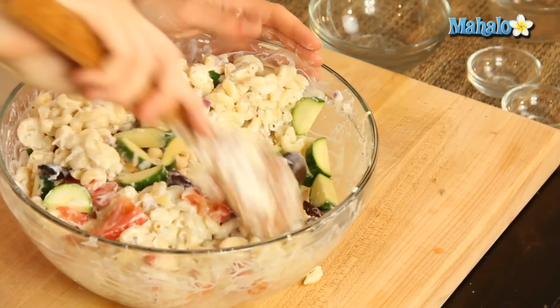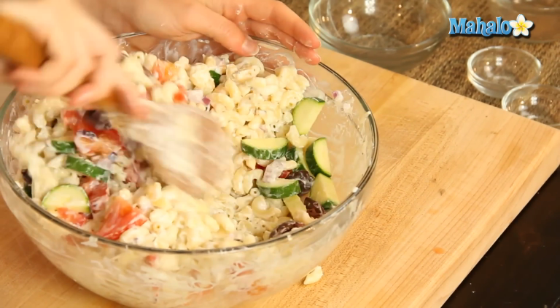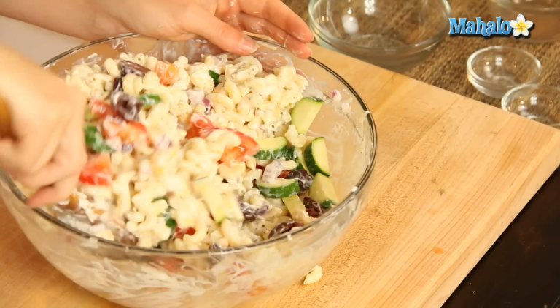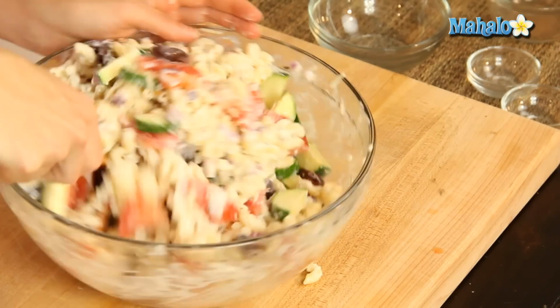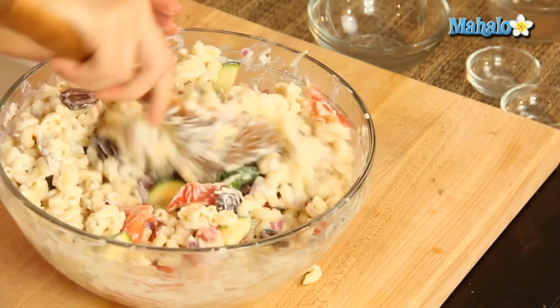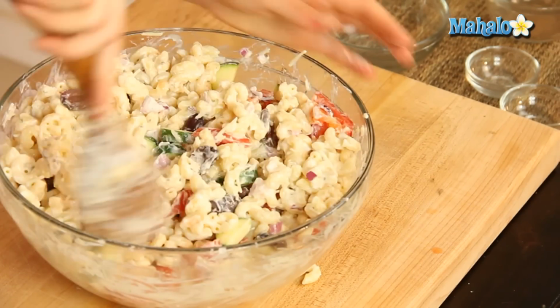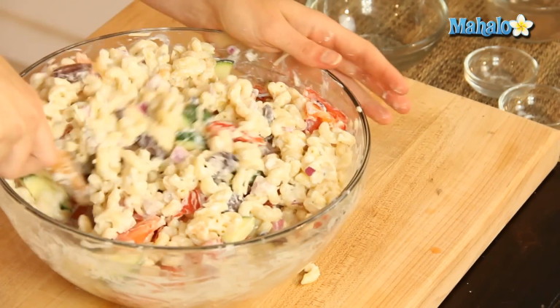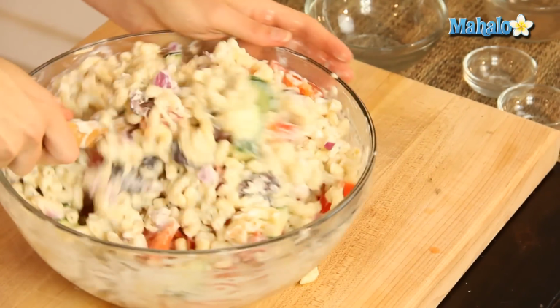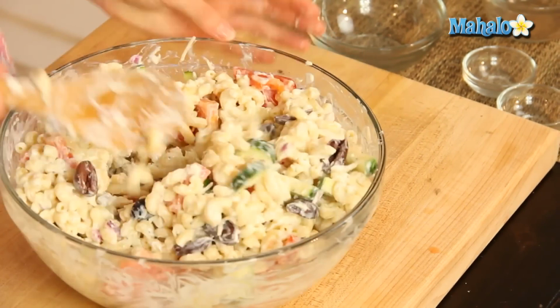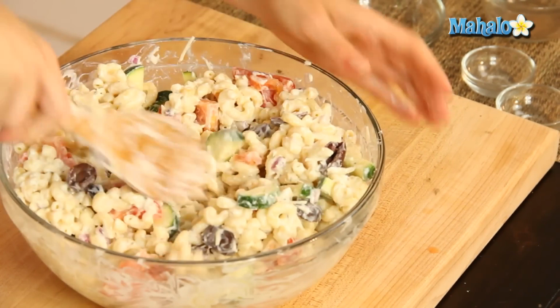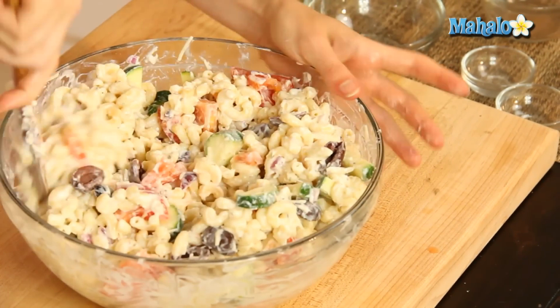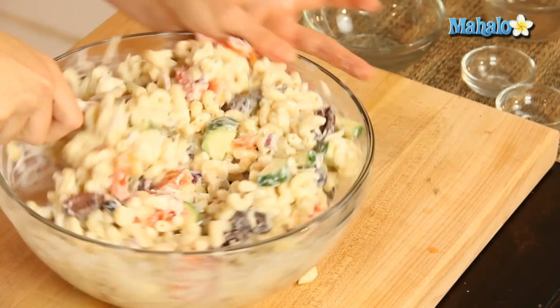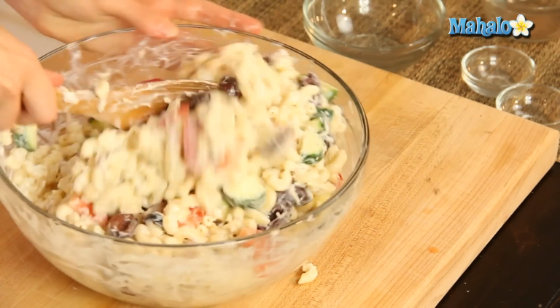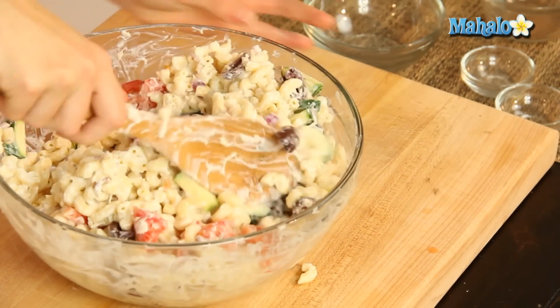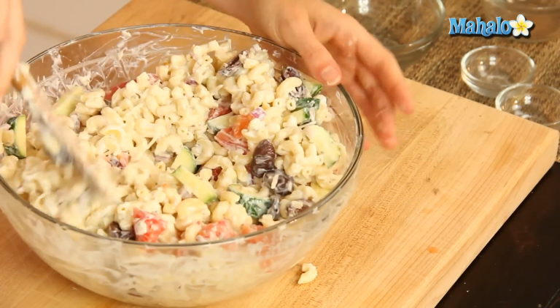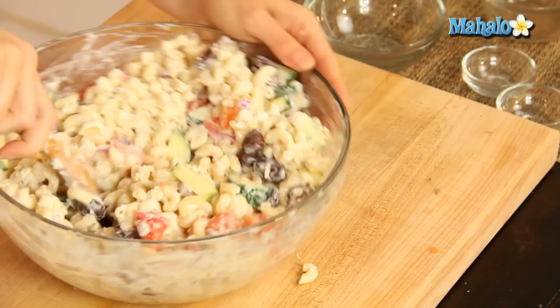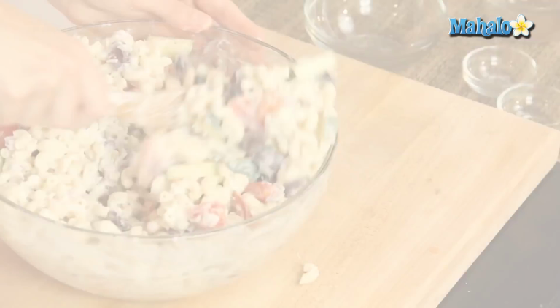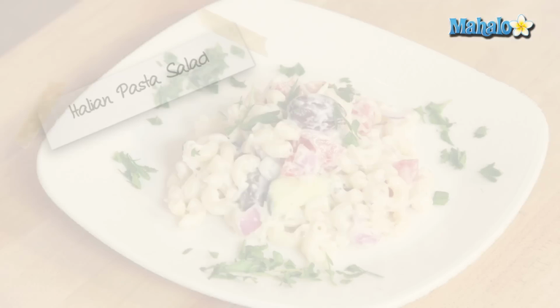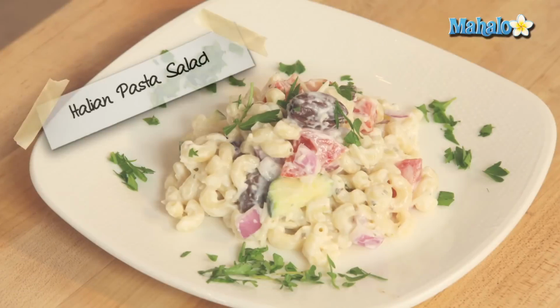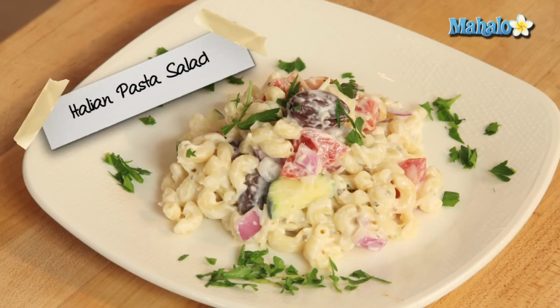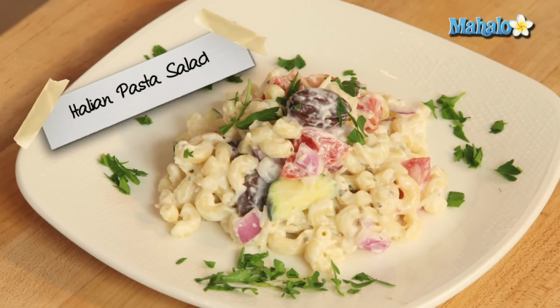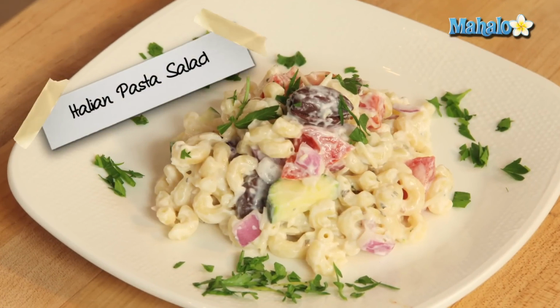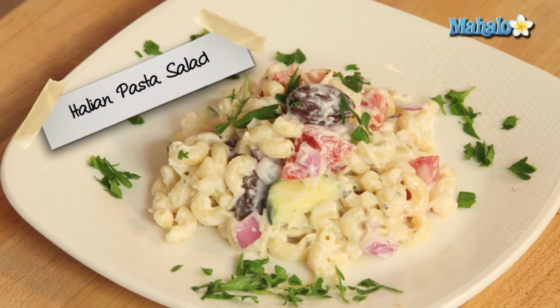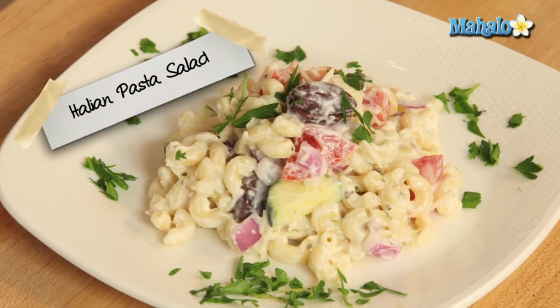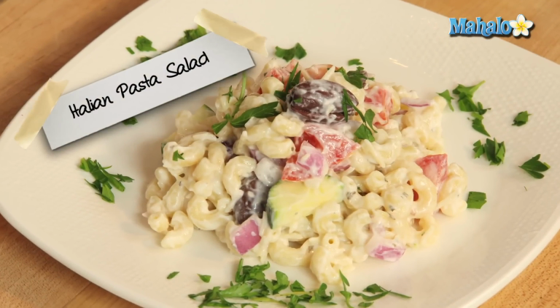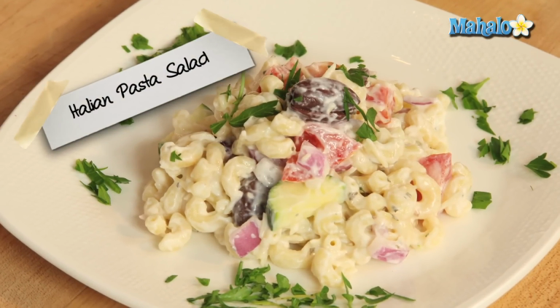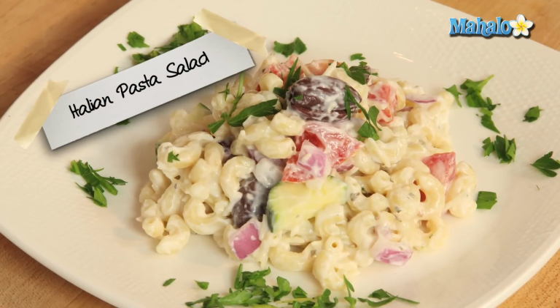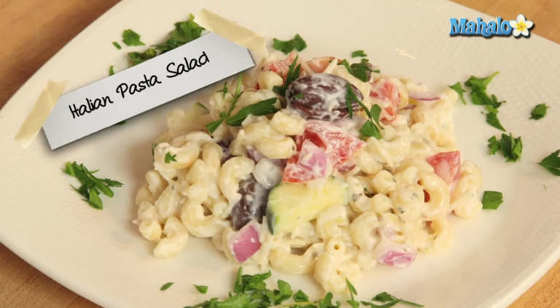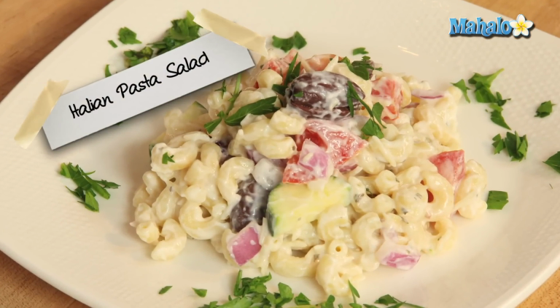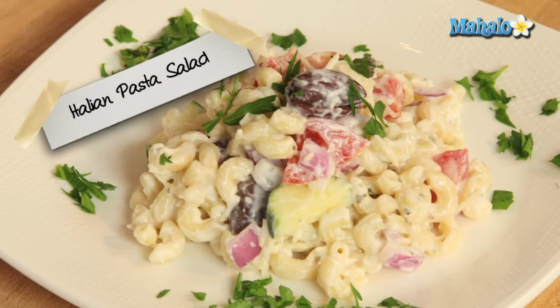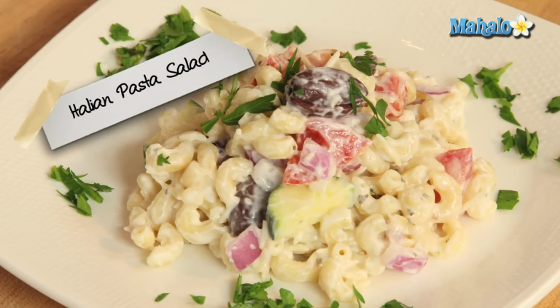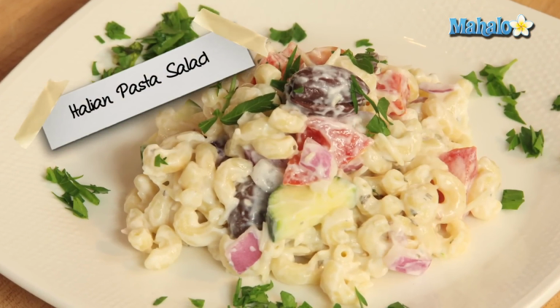Just look how pretty this is — all the nice colors, some super fresh veggies. And you are good to go. How easy was that? That's how you make Italian pasta salad.